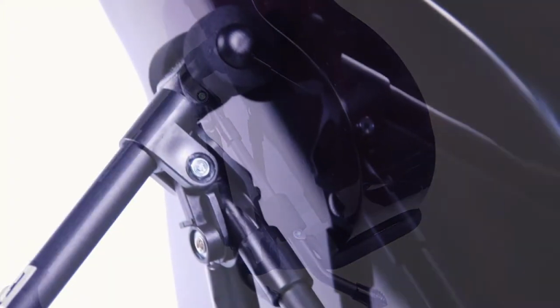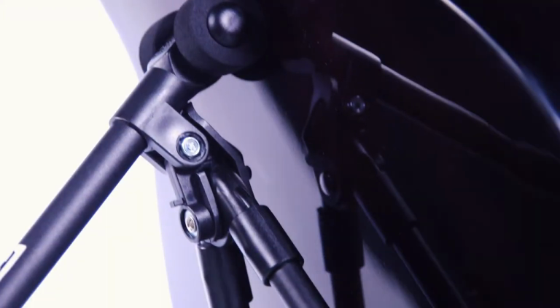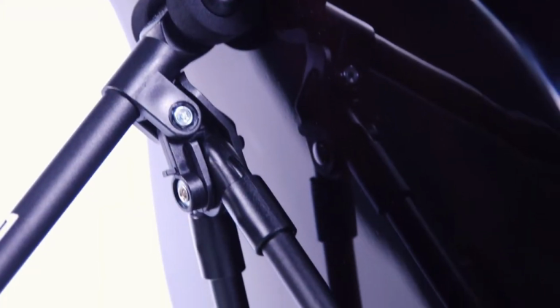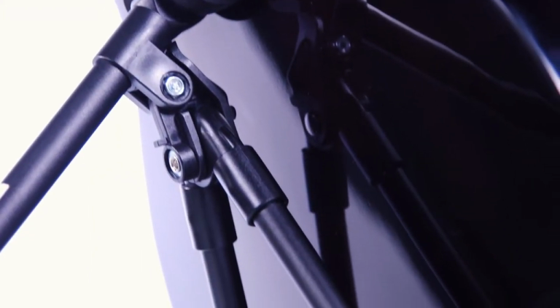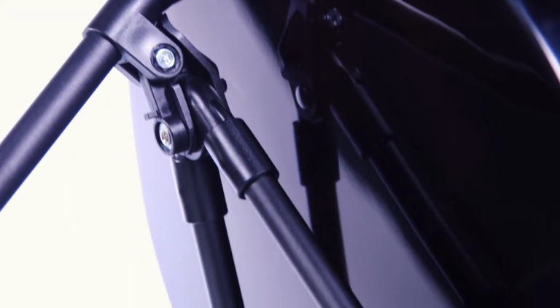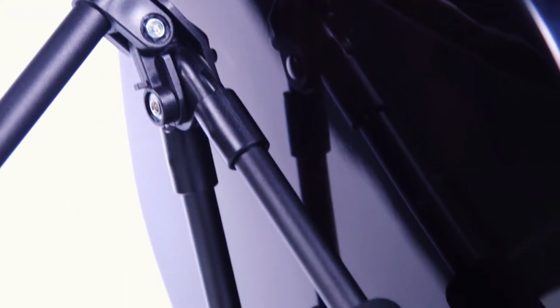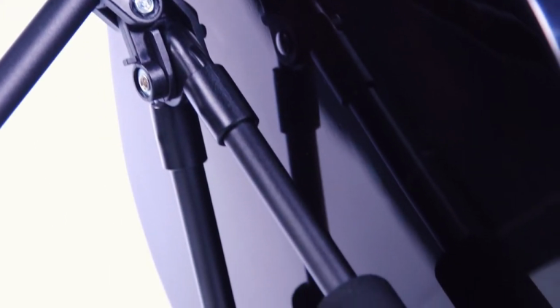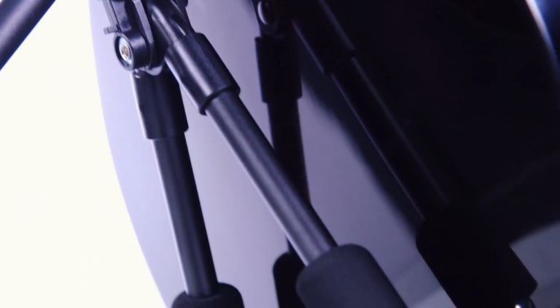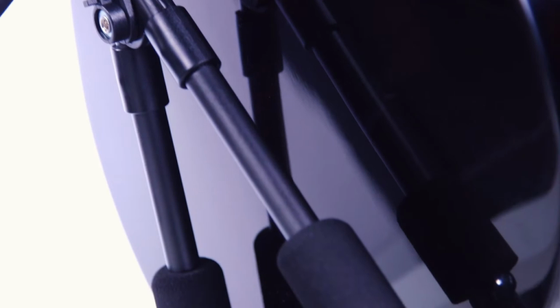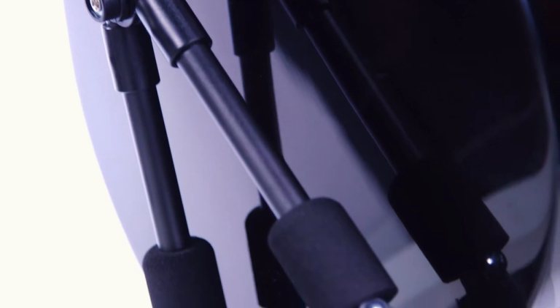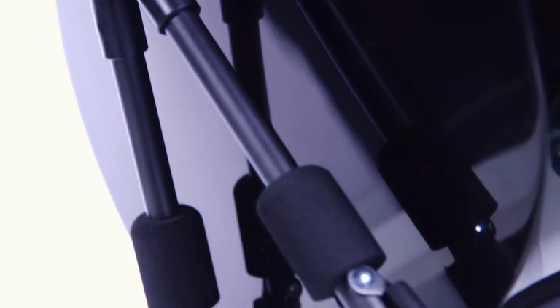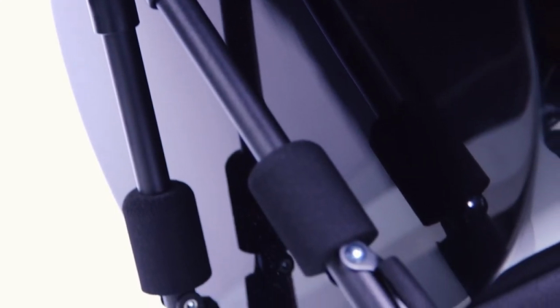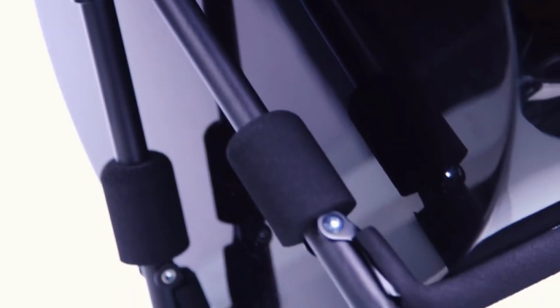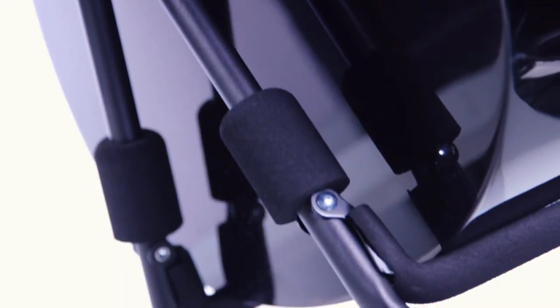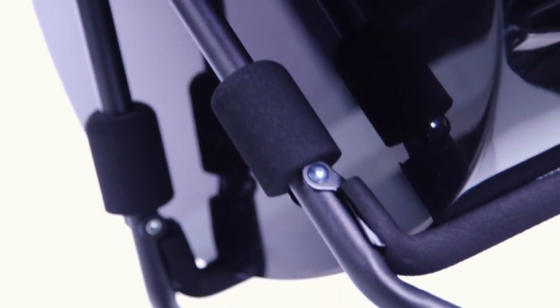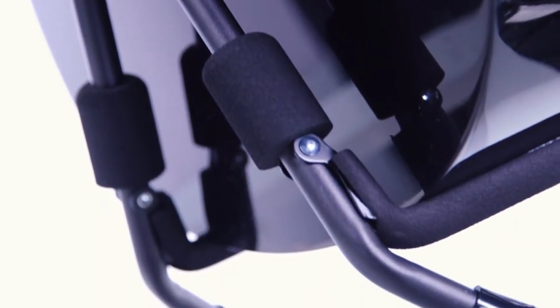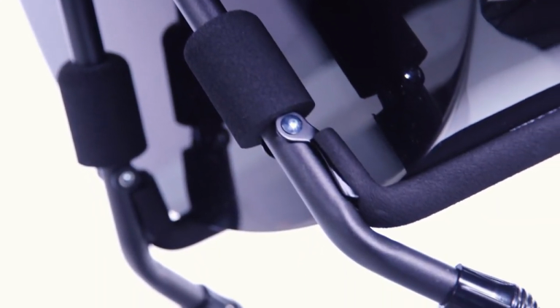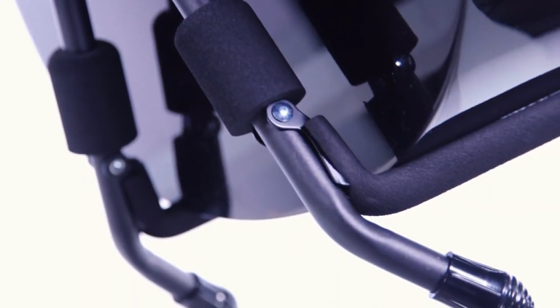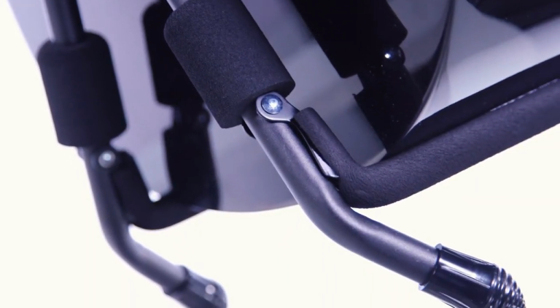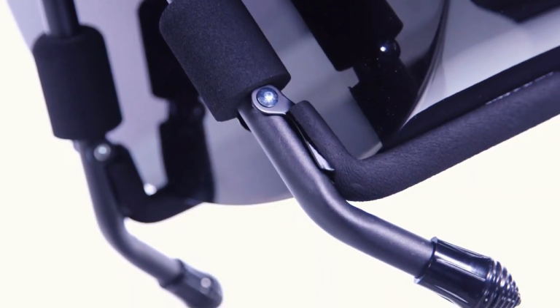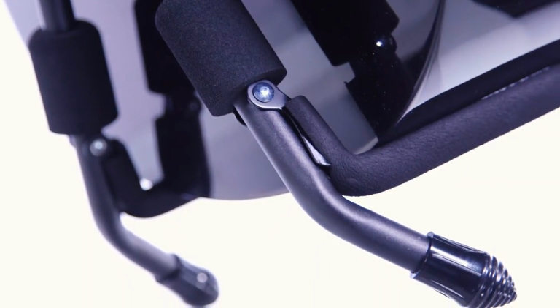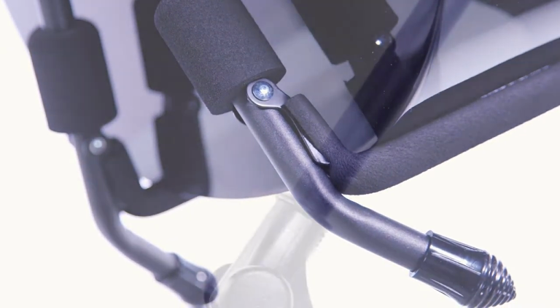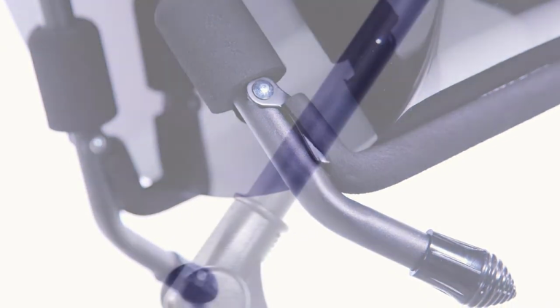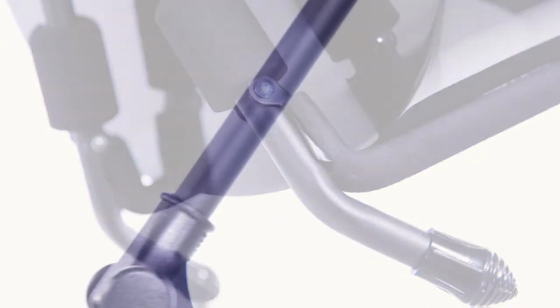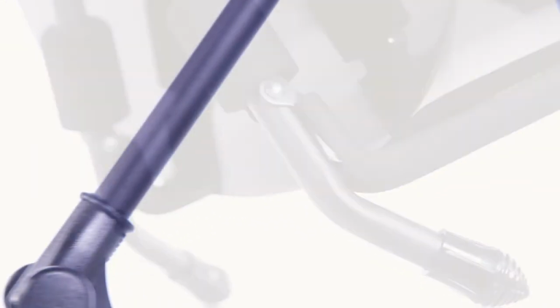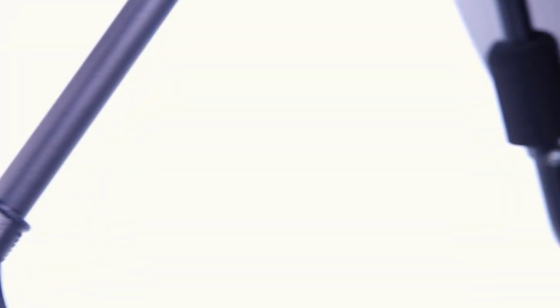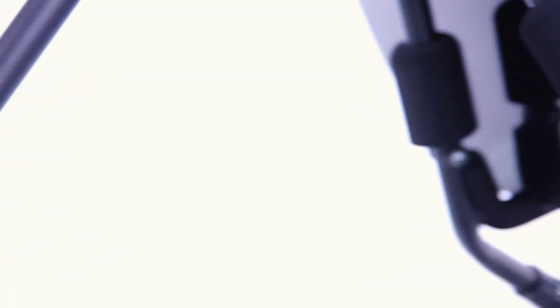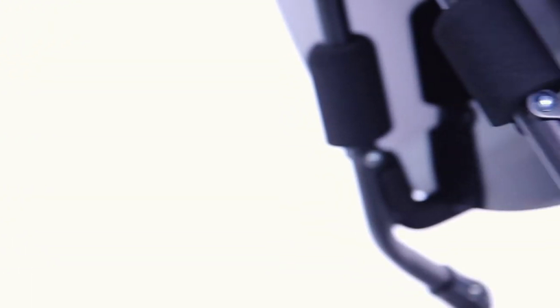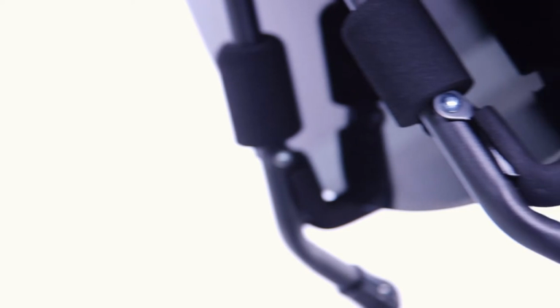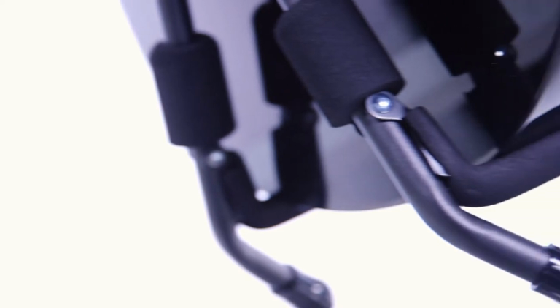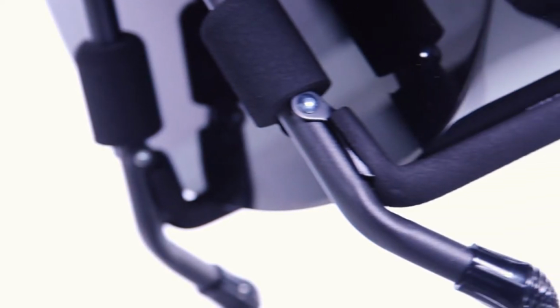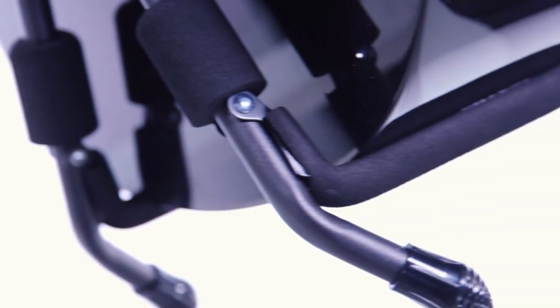A compact folding design for easy storage and setup. Thick protective padding to keep your guitar safe. Non-slip rubber feet caps for extra stability.